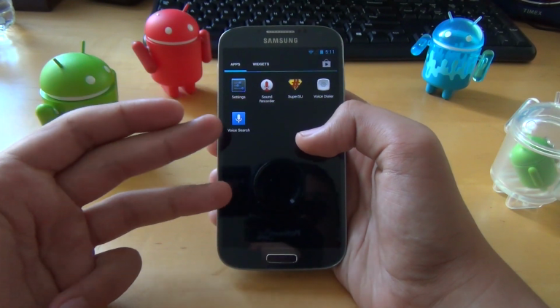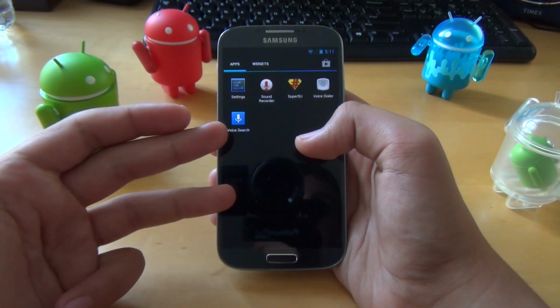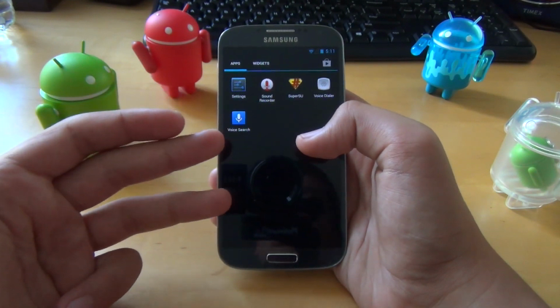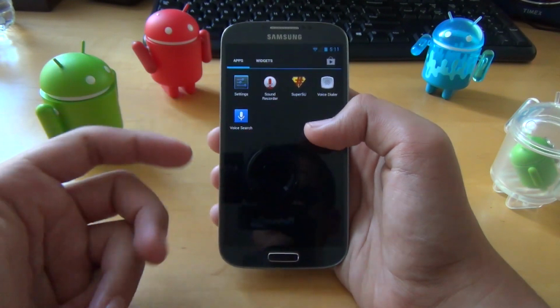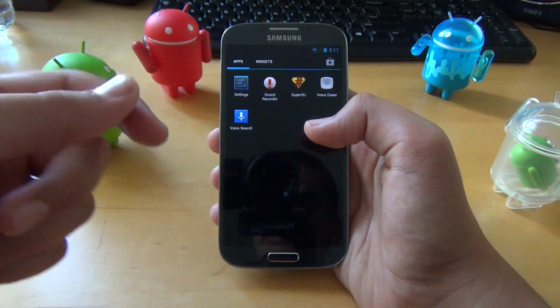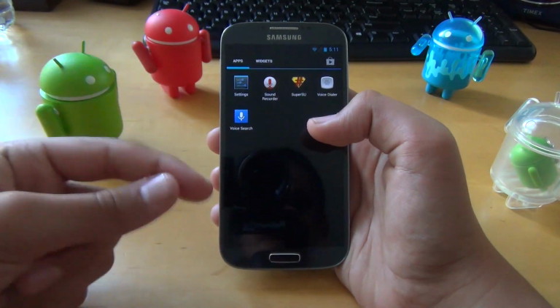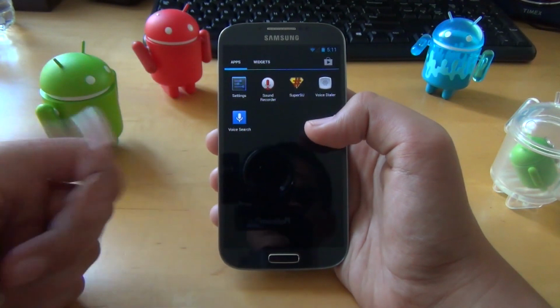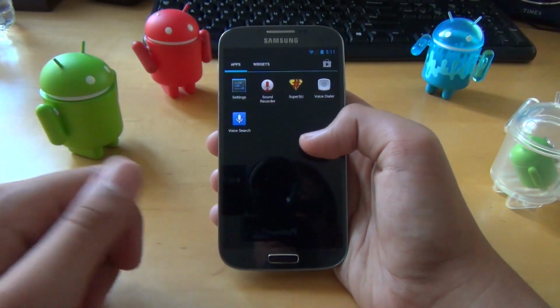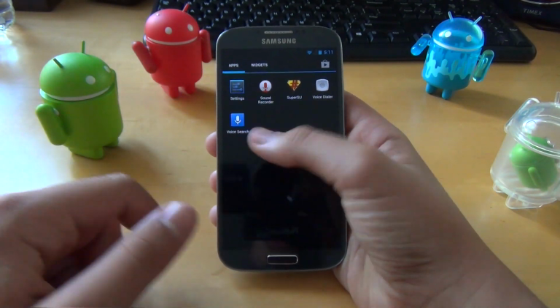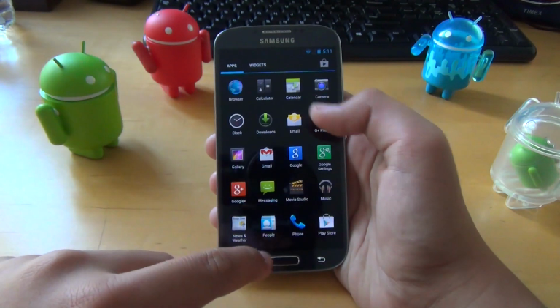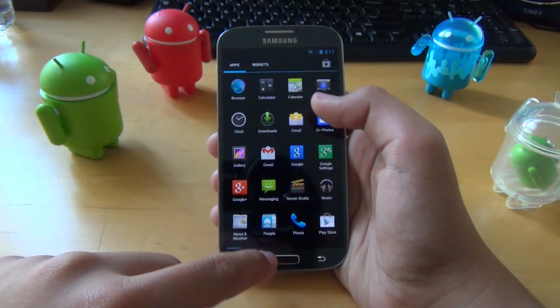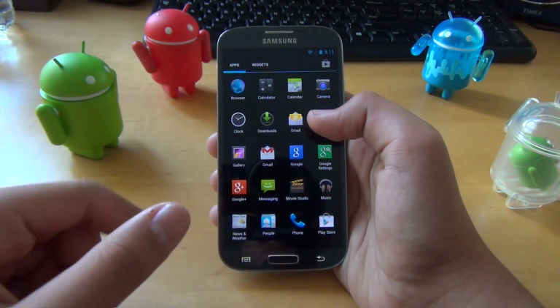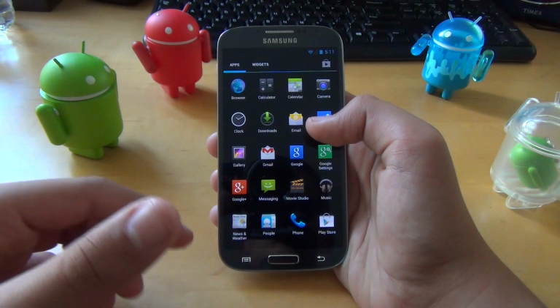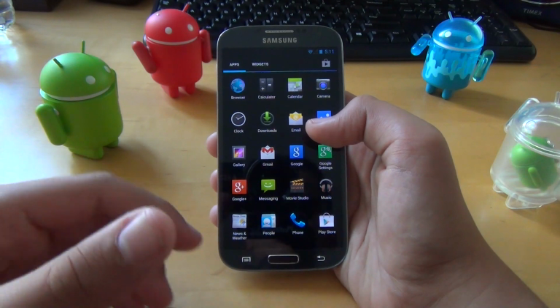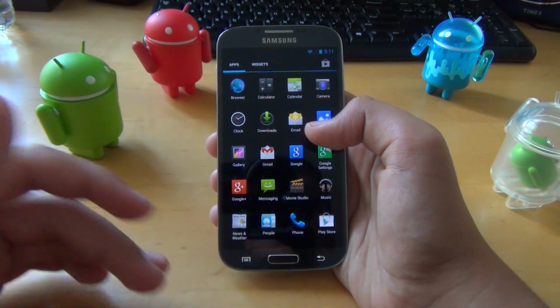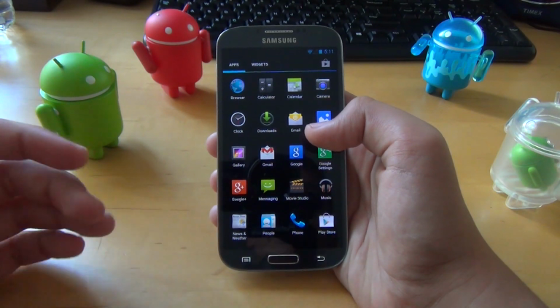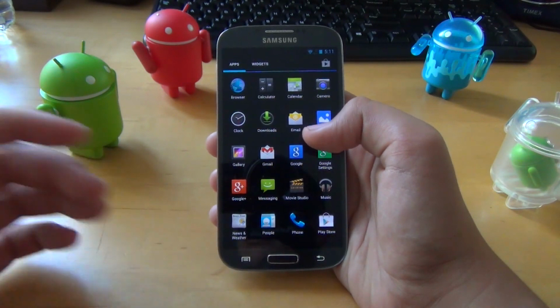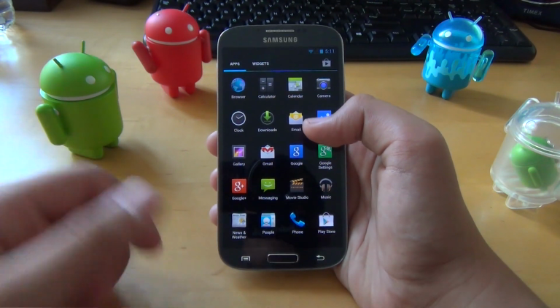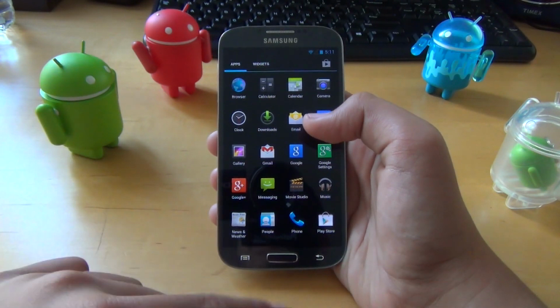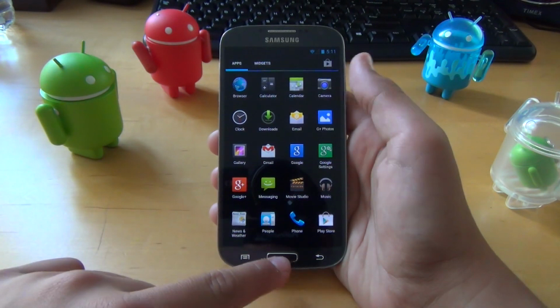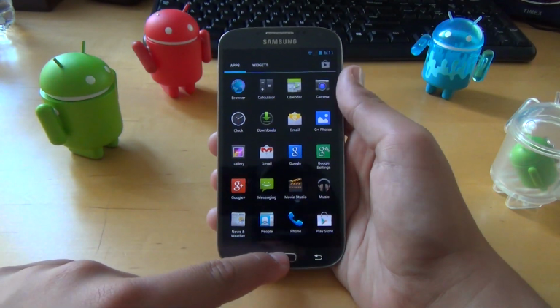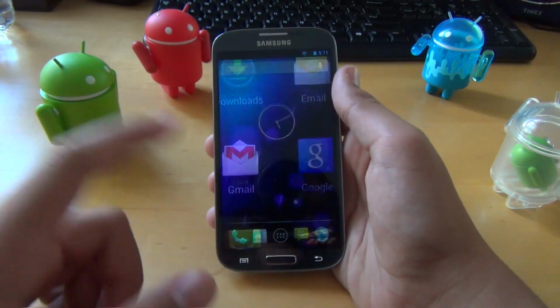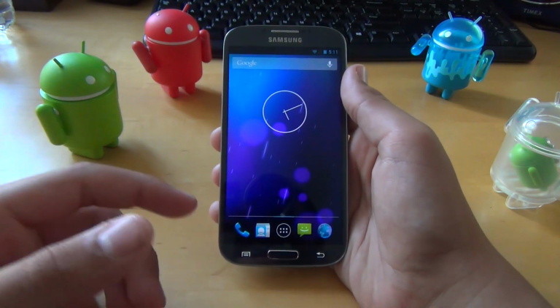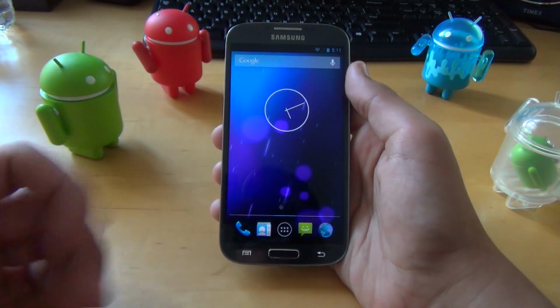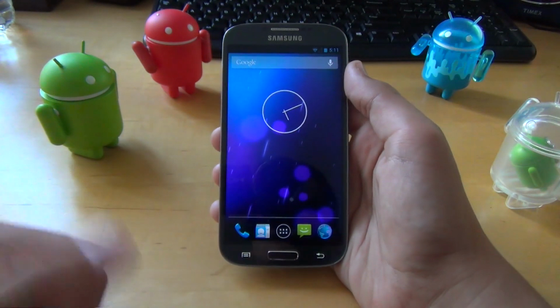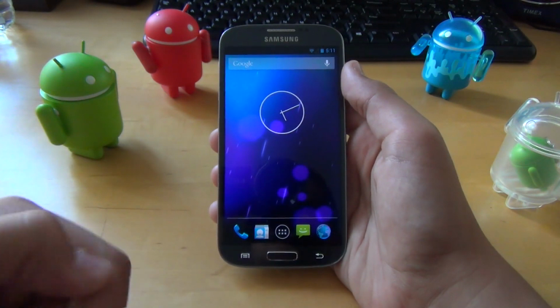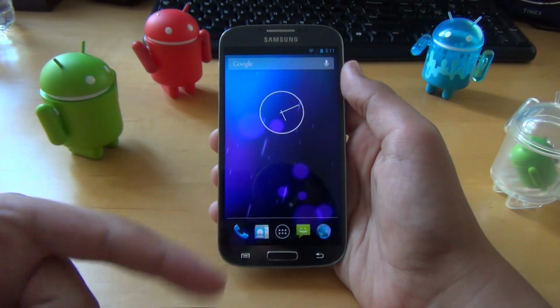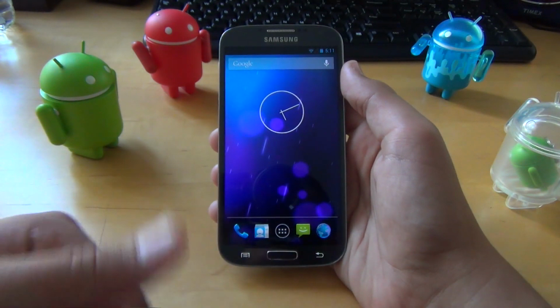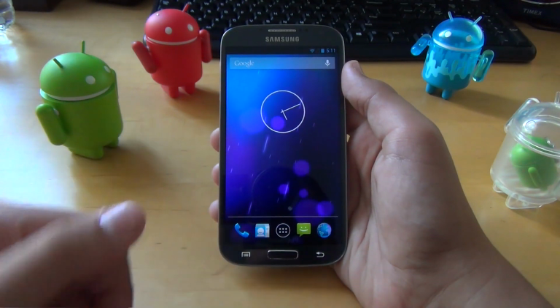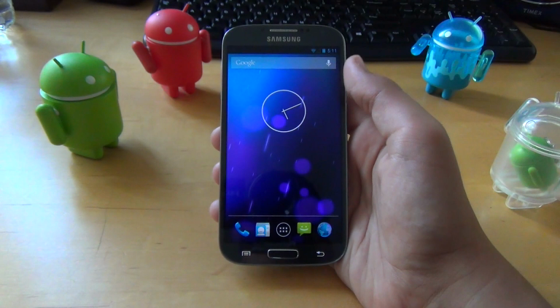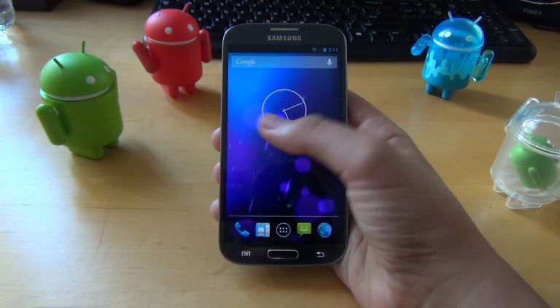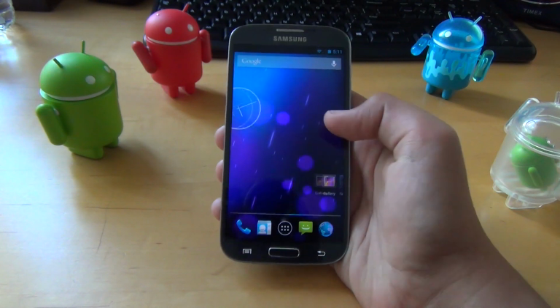I'll have all the links down below. Hopefully the developer will spread the love of this great ROM to devices like the Verizon and Sprint S4 in the near future.